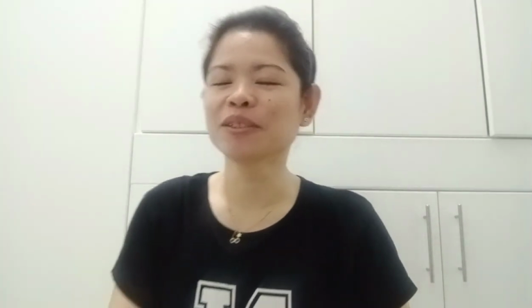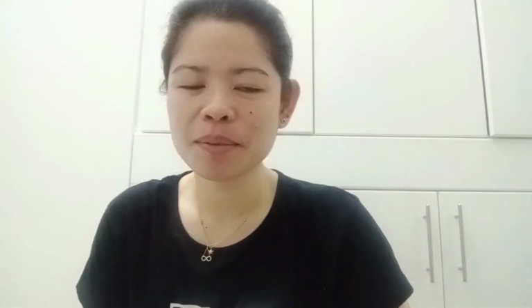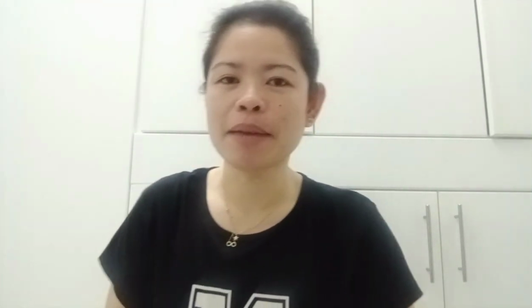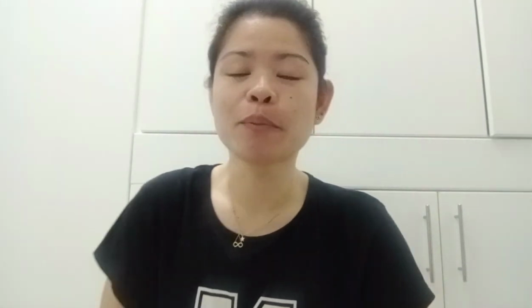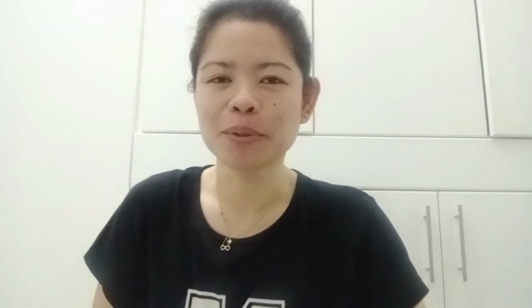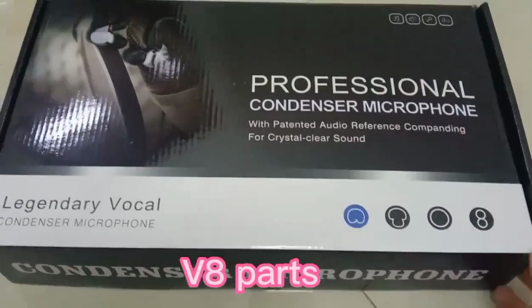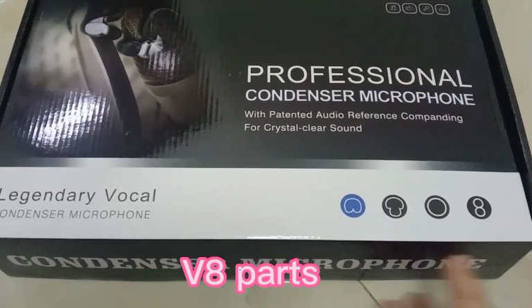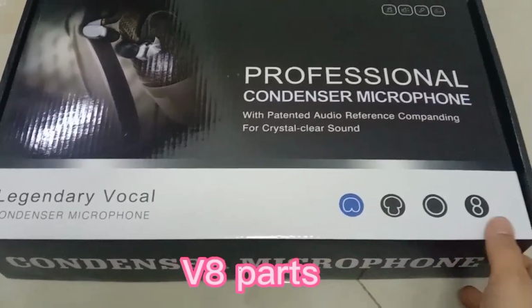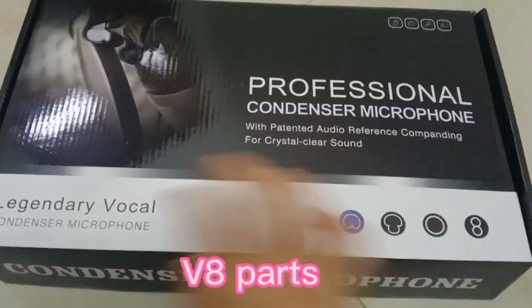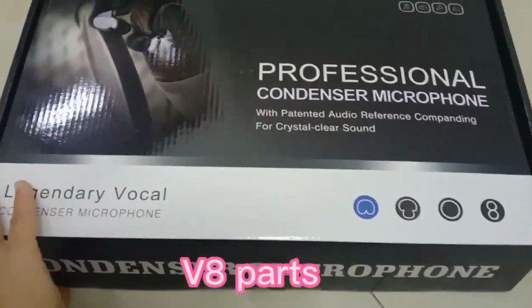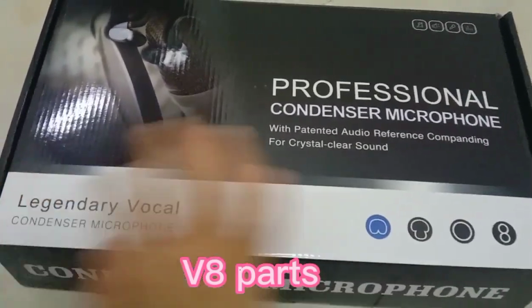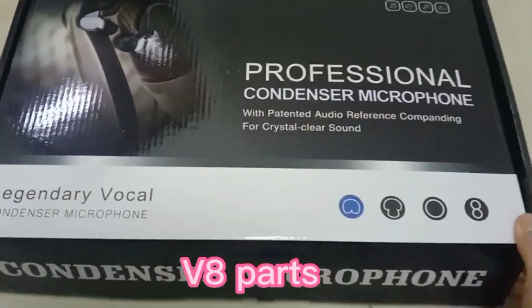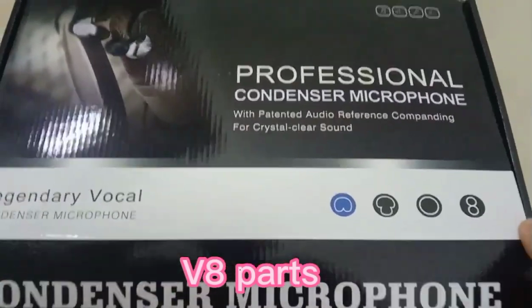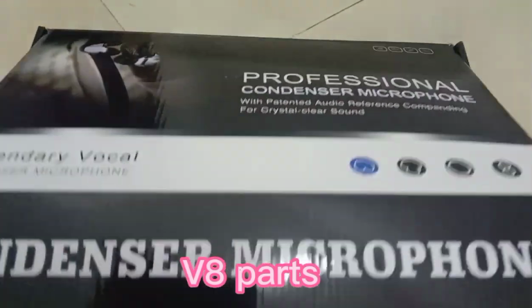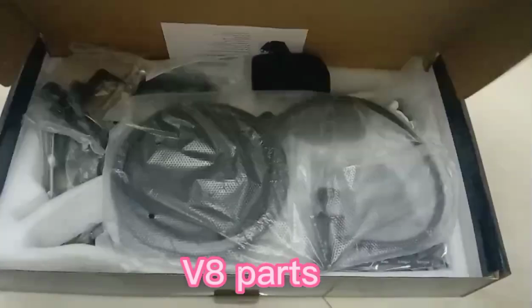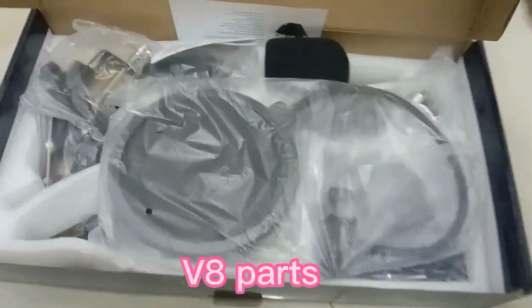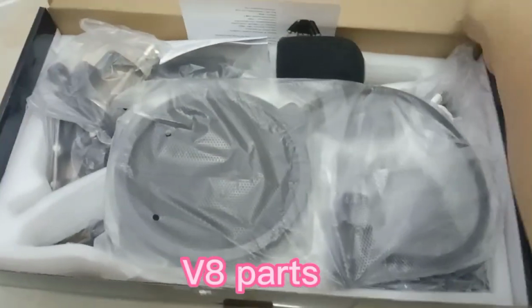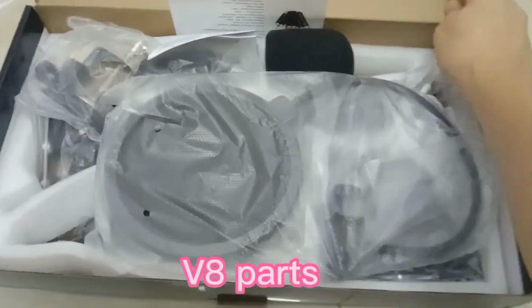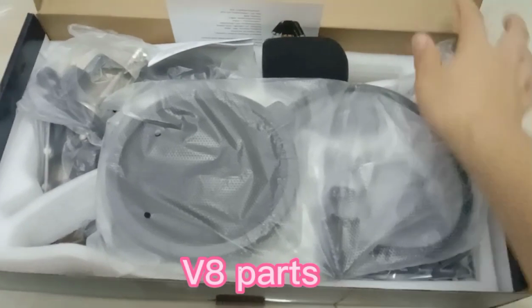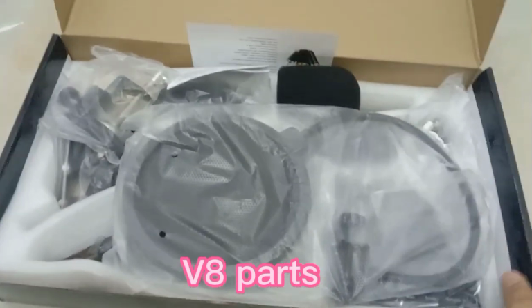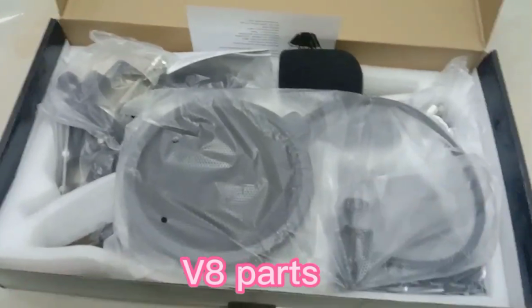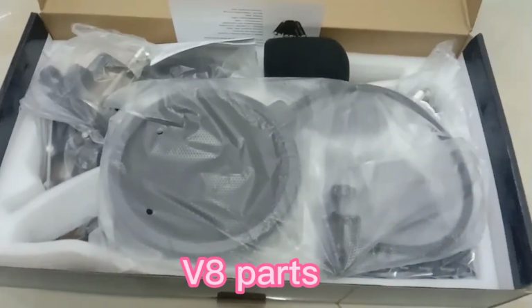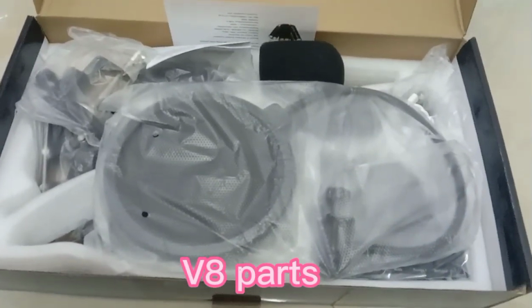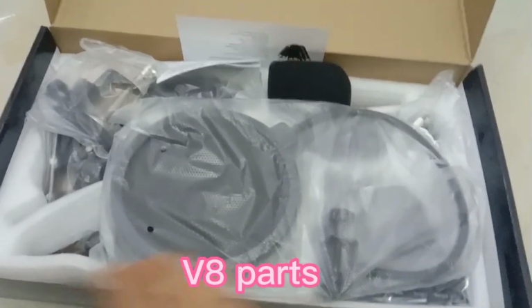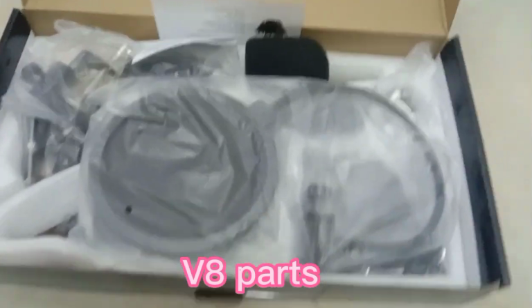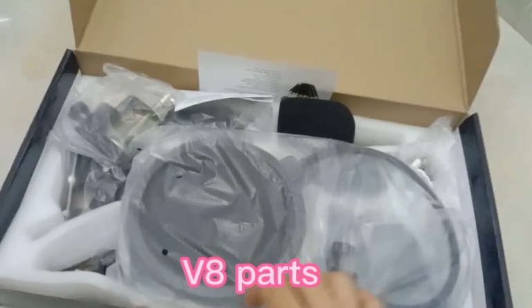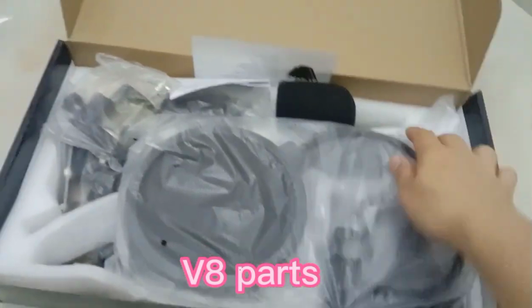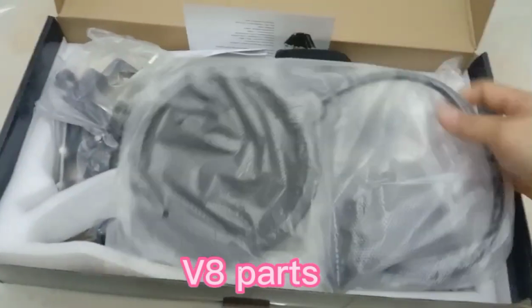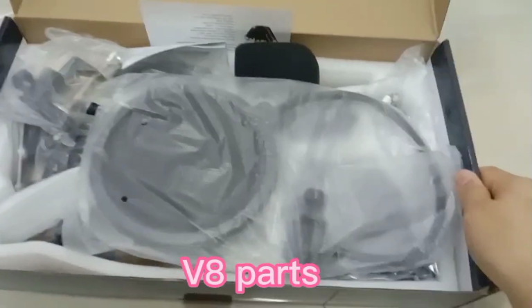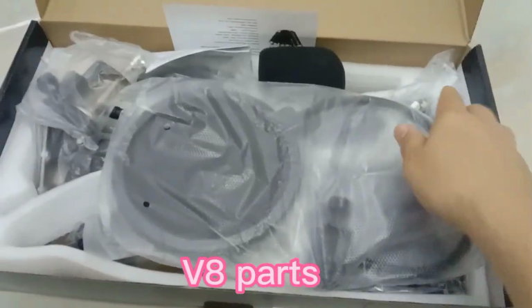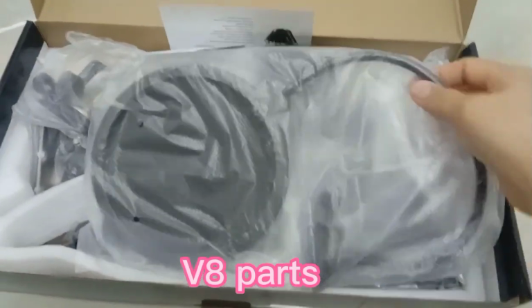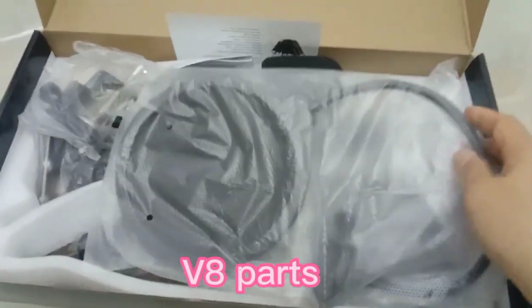Para ma-level up yung boses mo. So ito siya, binili ko siya dito sa Oman — kasi nasa Oman ako — binili ko siya for 11 riyal. So siguro sa atin mga, pantasang tay-branded yung kung co-converted yung sa pera dito.